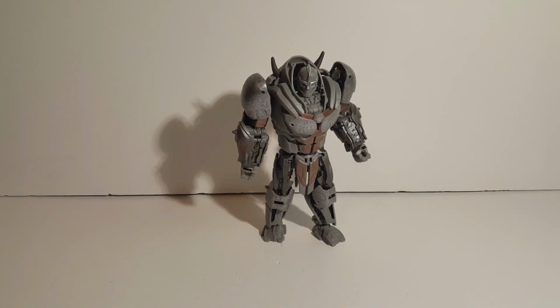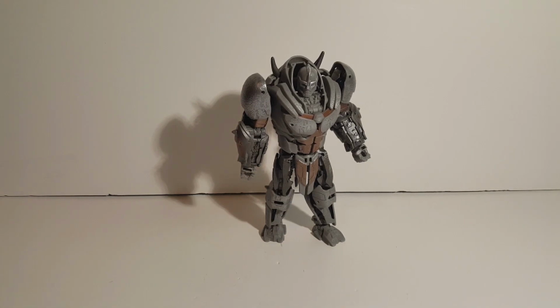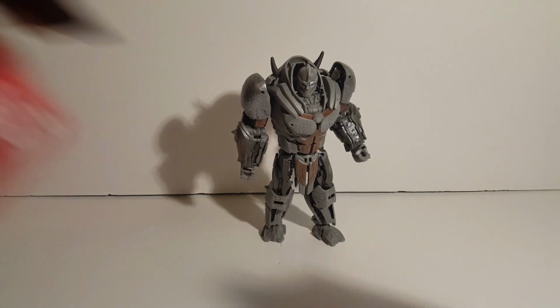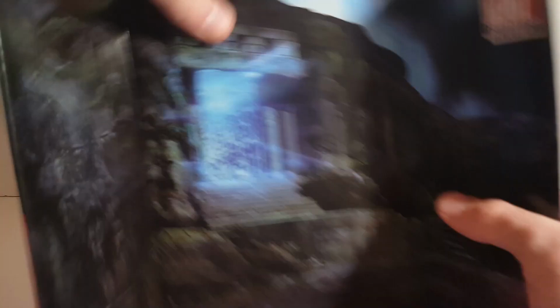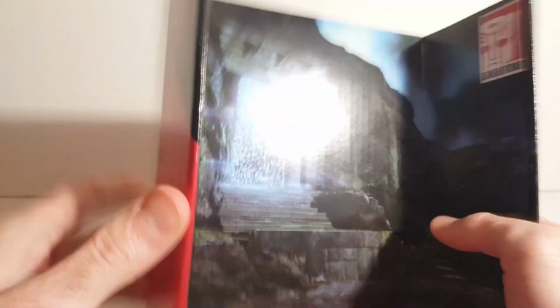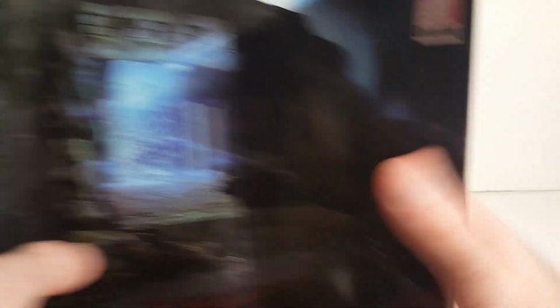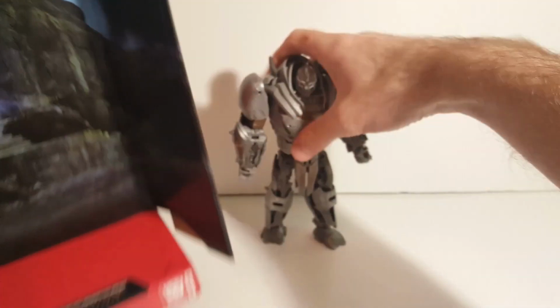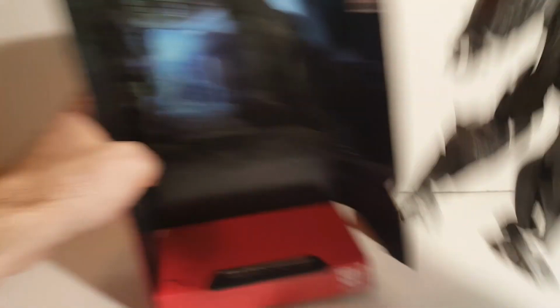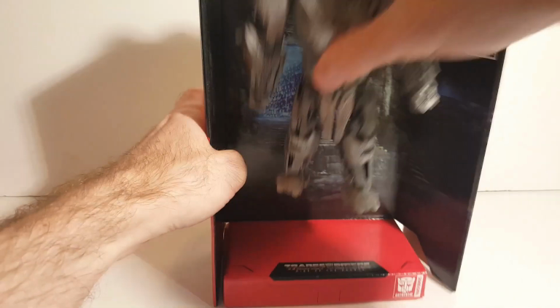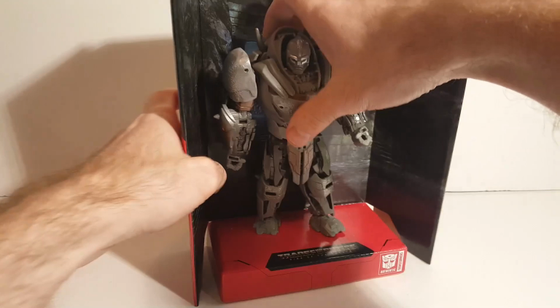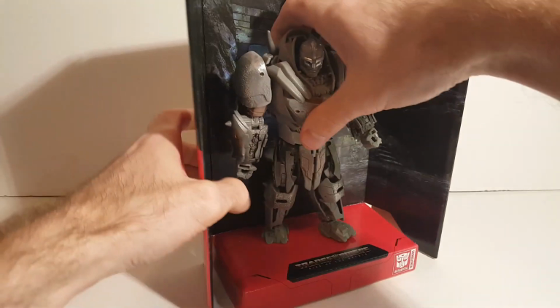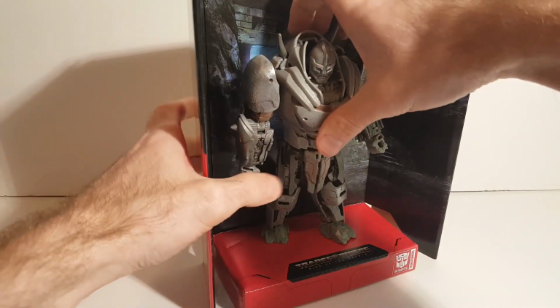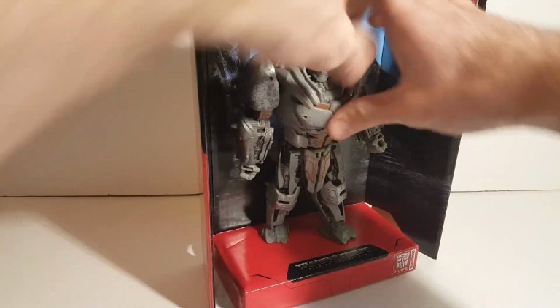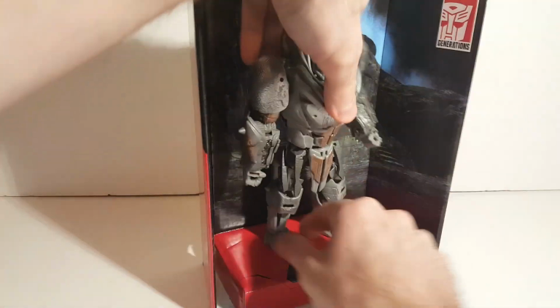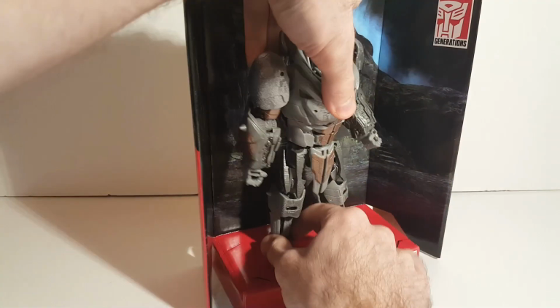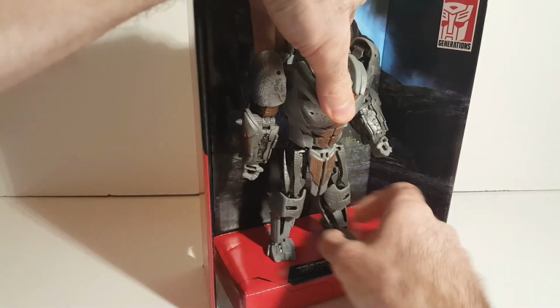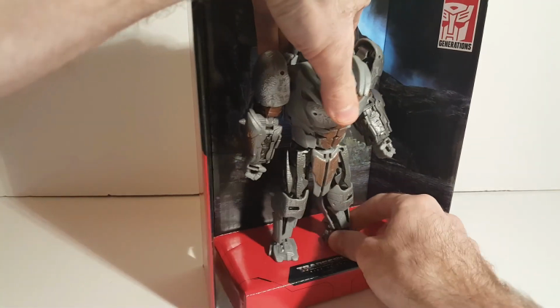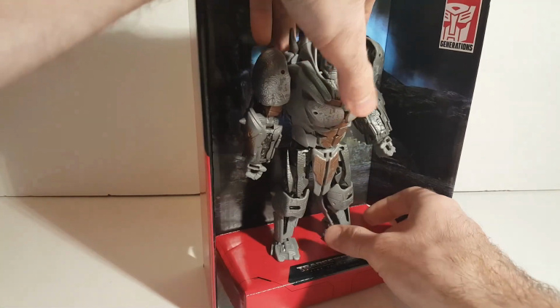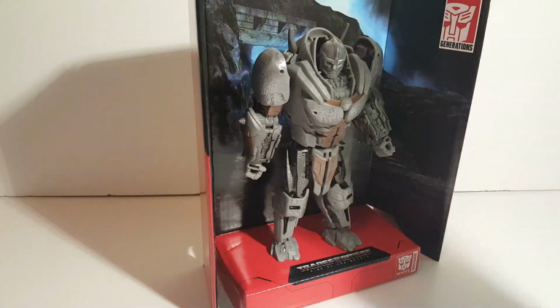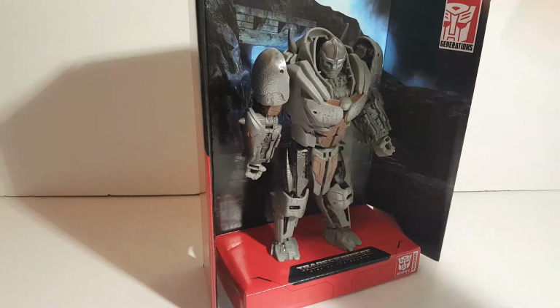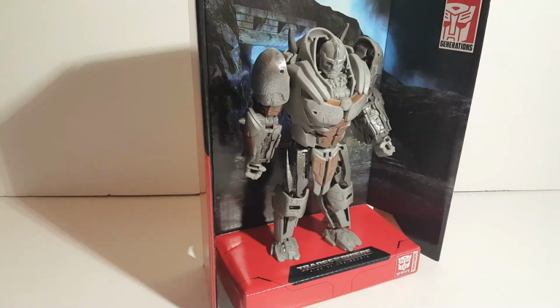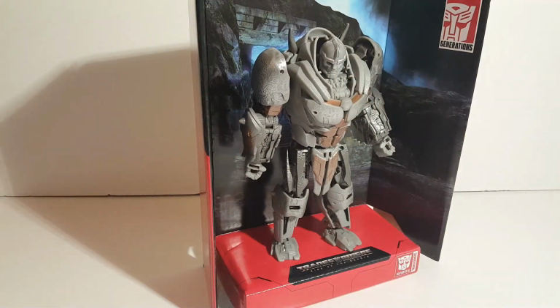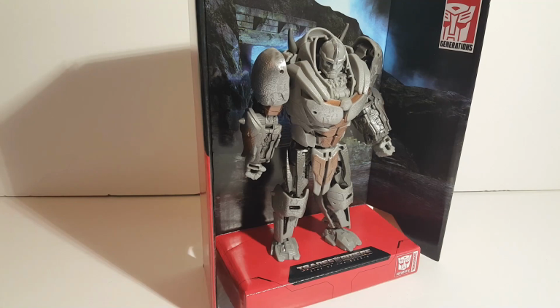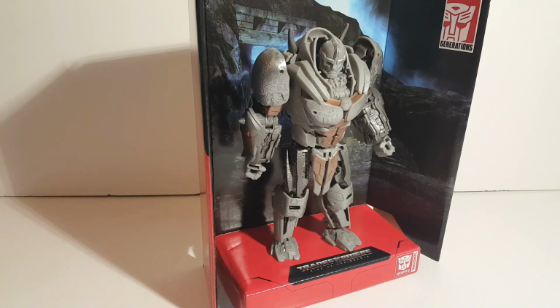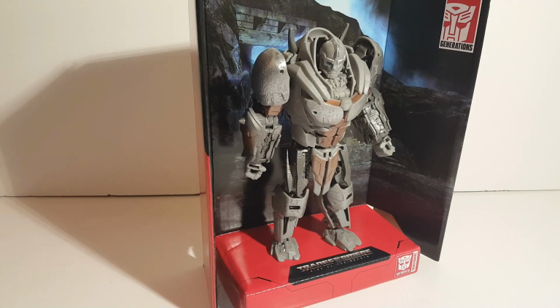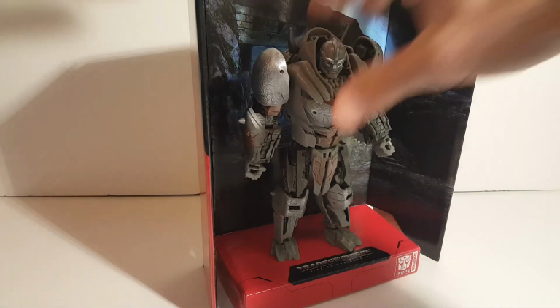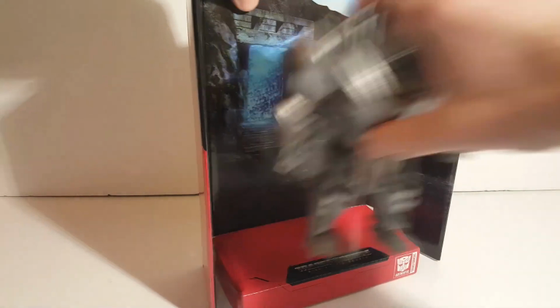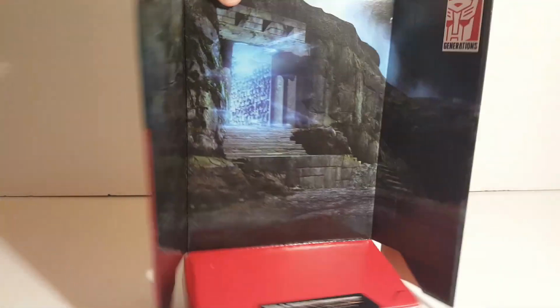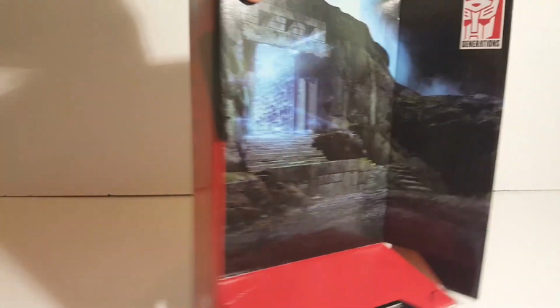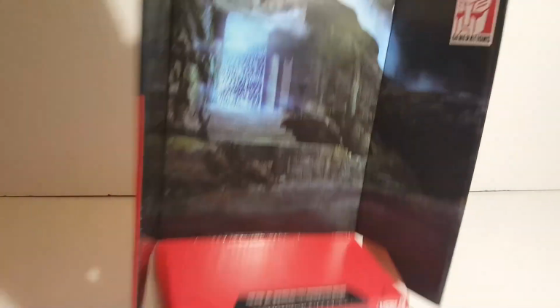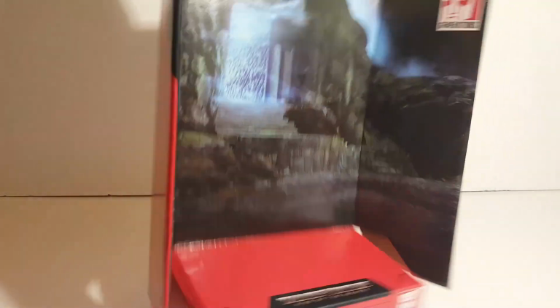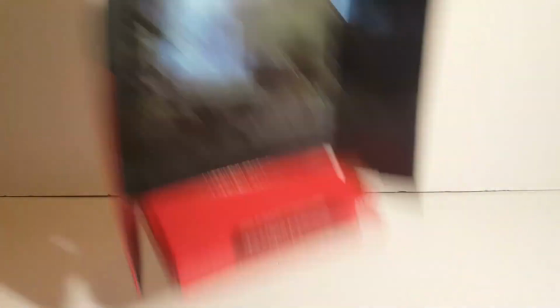First off, he's included with this backdrop, so if you want to you can just plop him in like that for a display option. There is that, and here's a look at the backdrop — very nice.